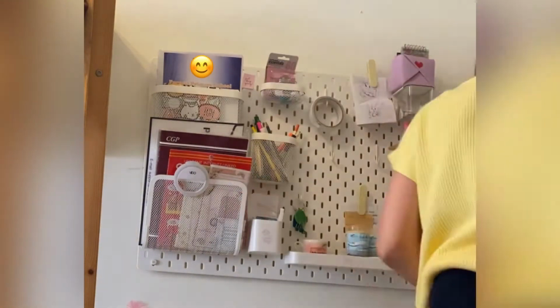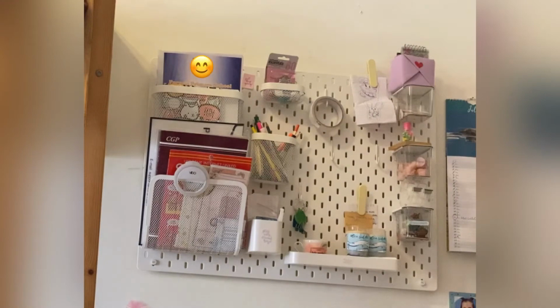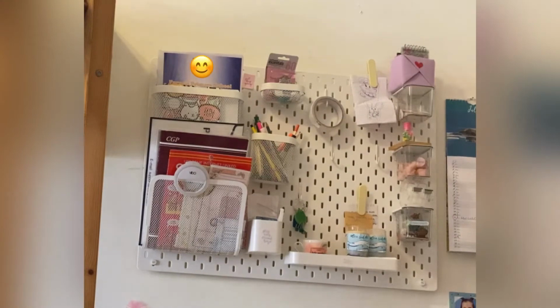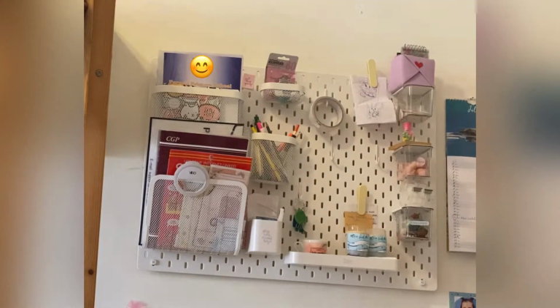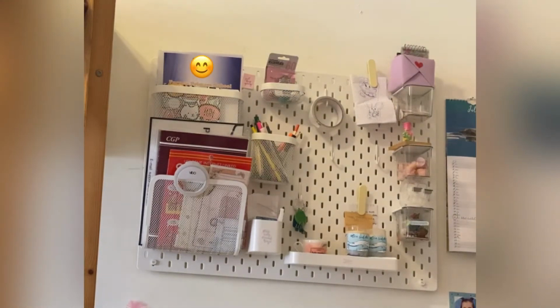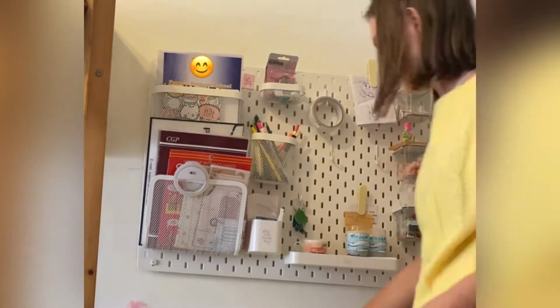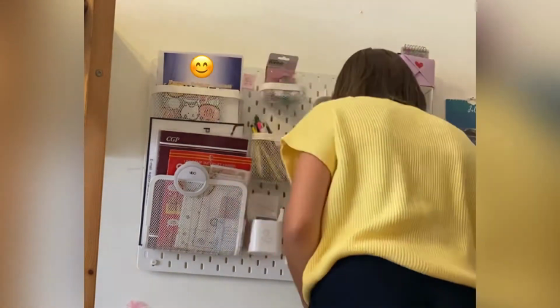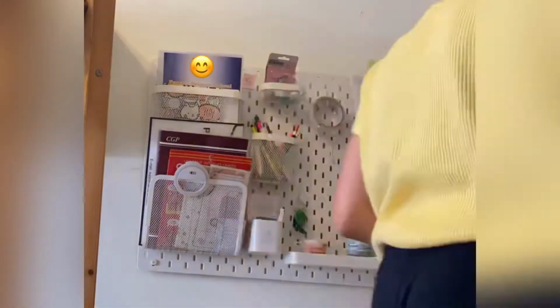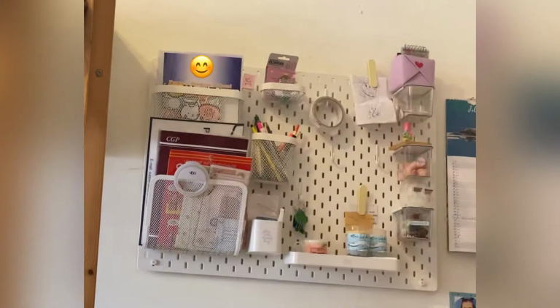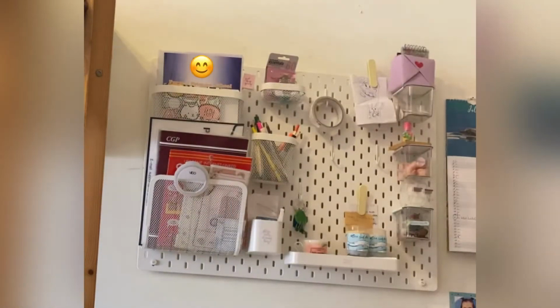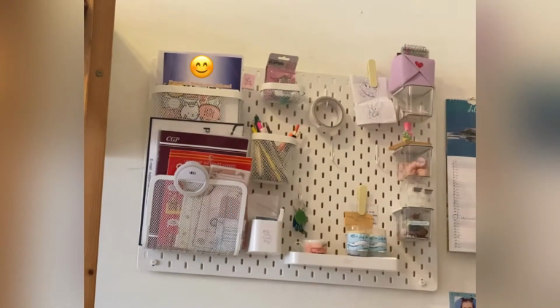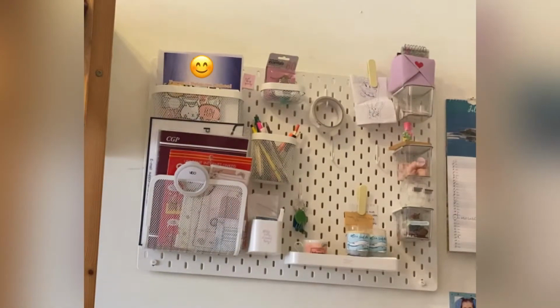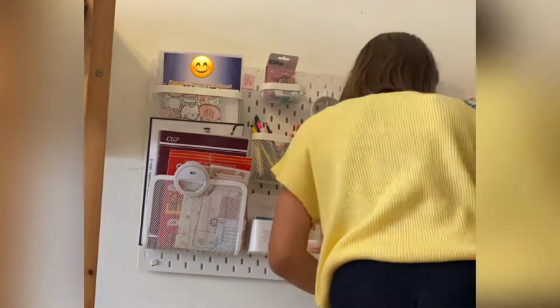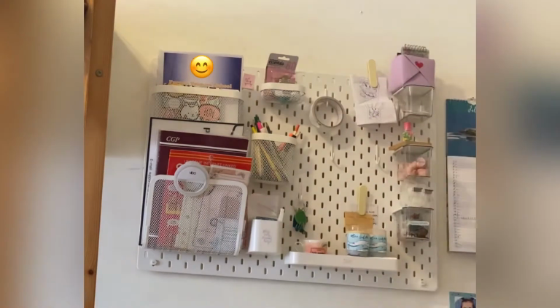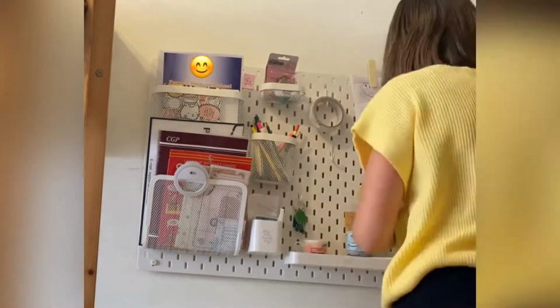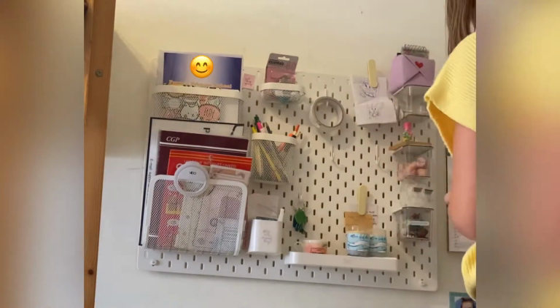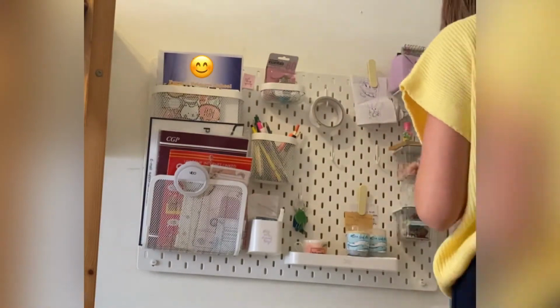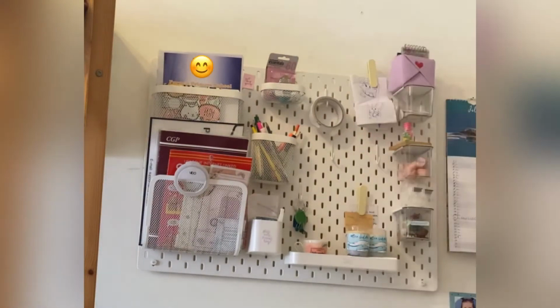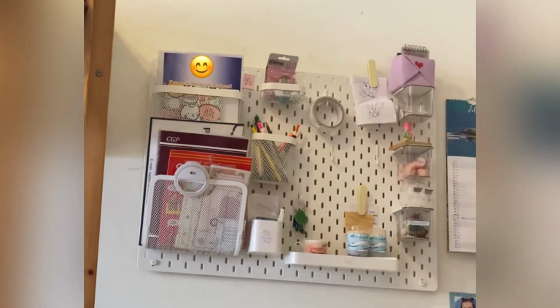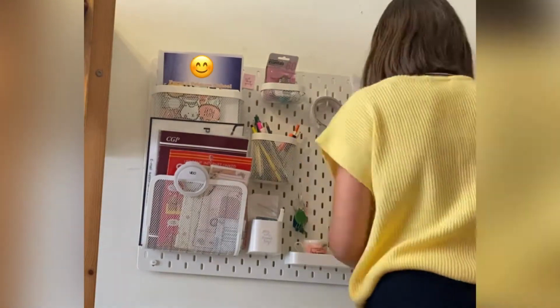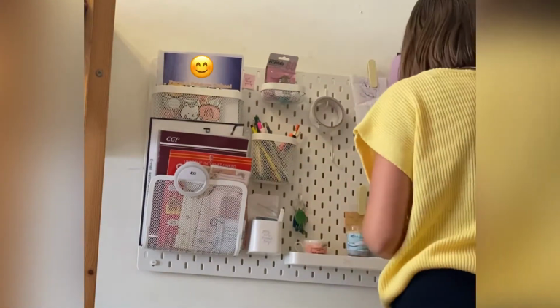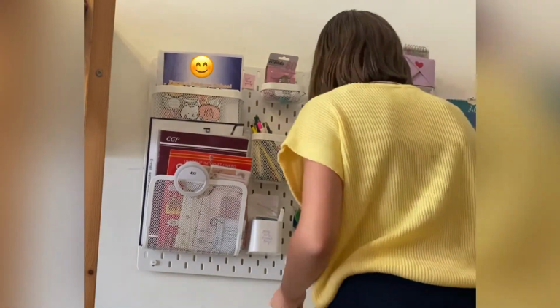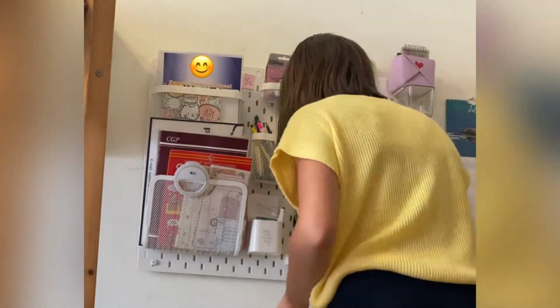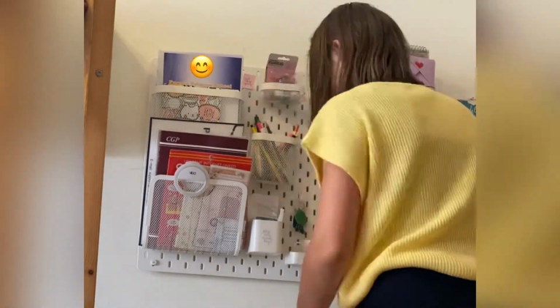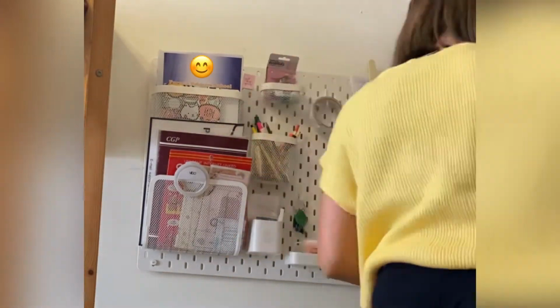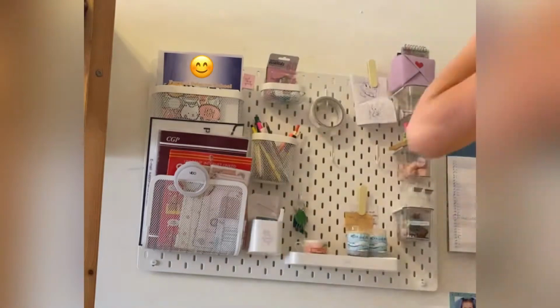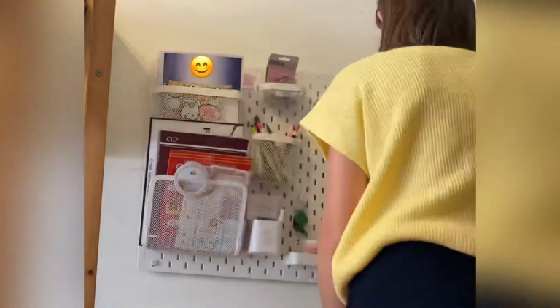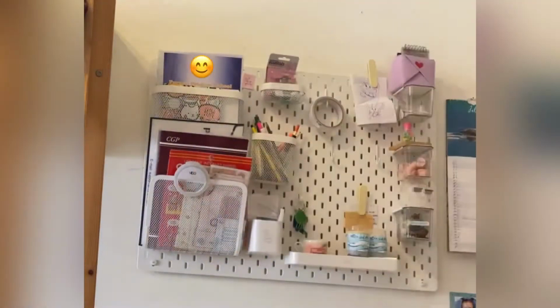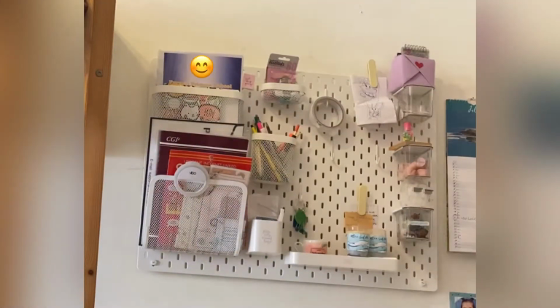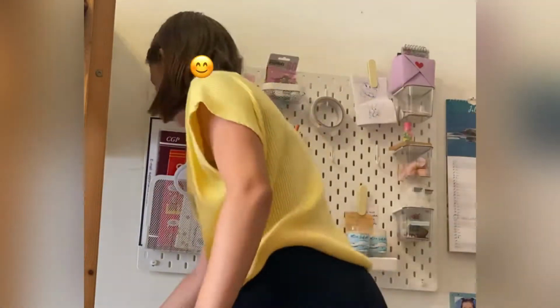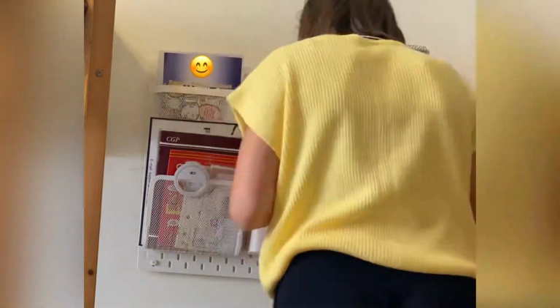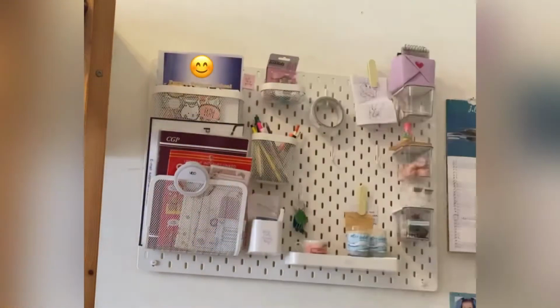This did take a bit longer than I expected it to, but it's gonna be all worth it at the end because my workspace will be really tidy and clean. And who doesn't like a neat and tidy workspace?